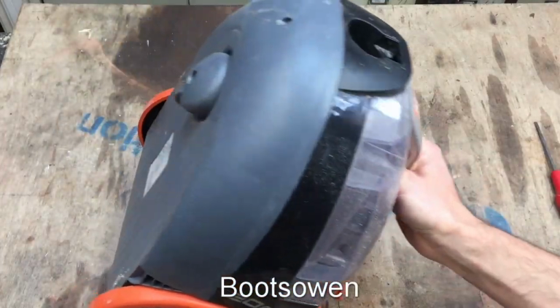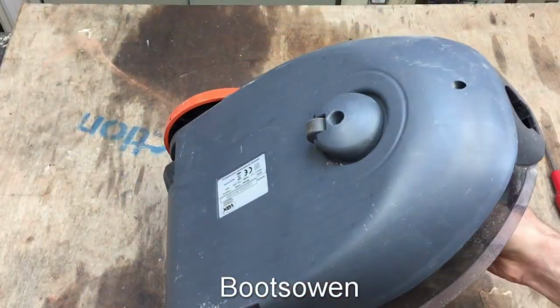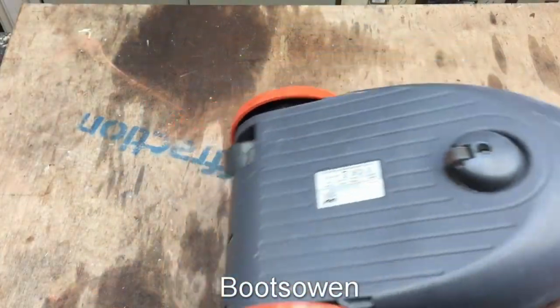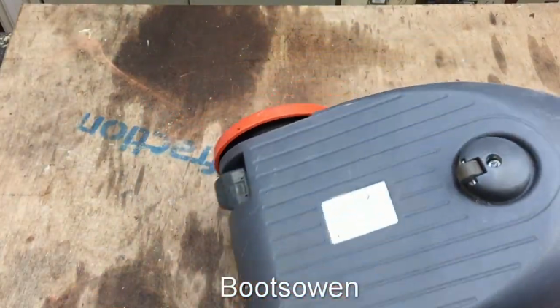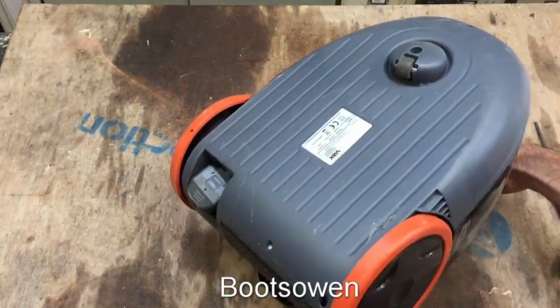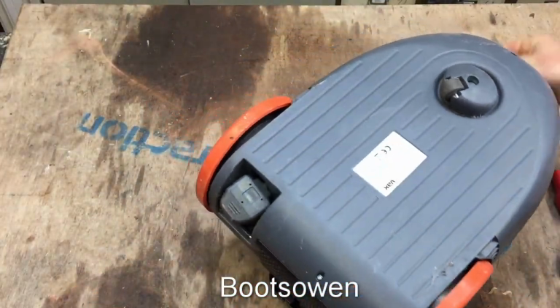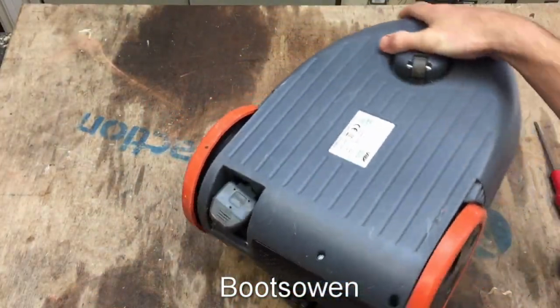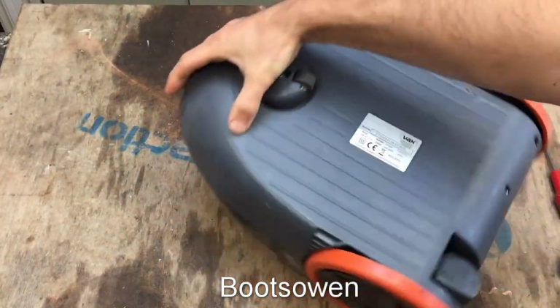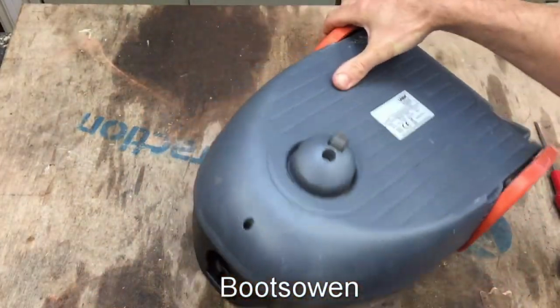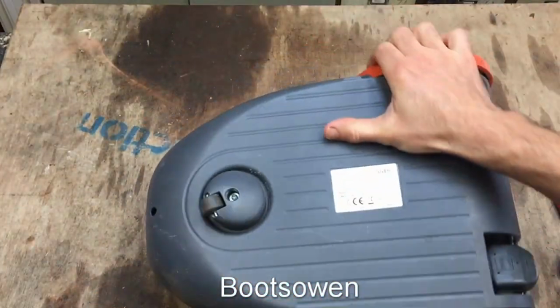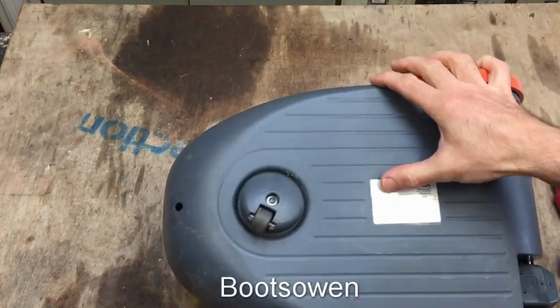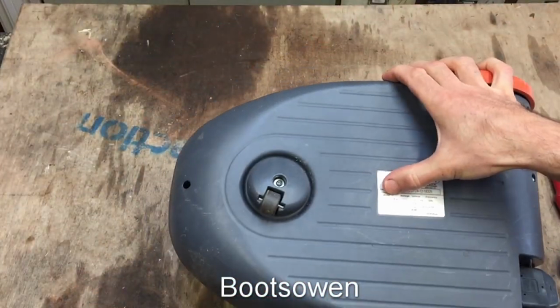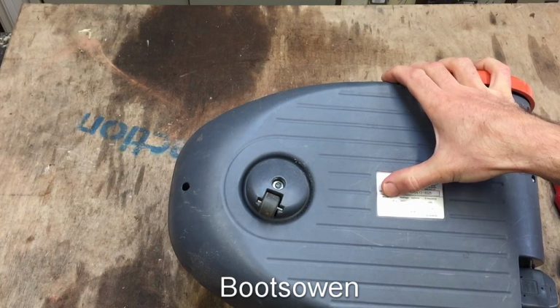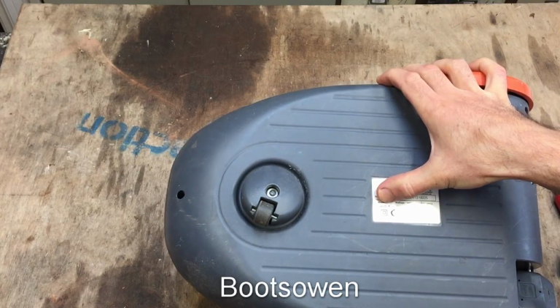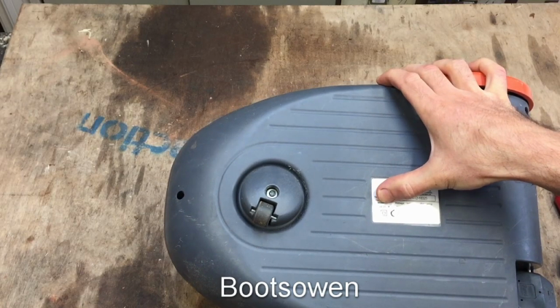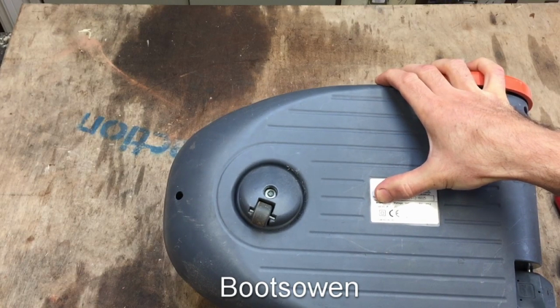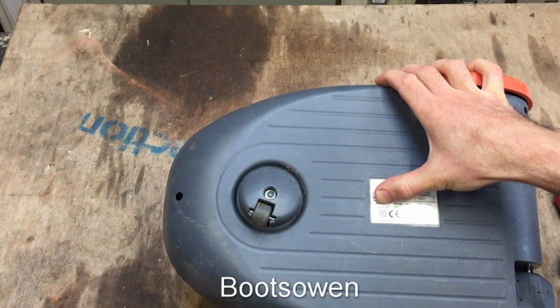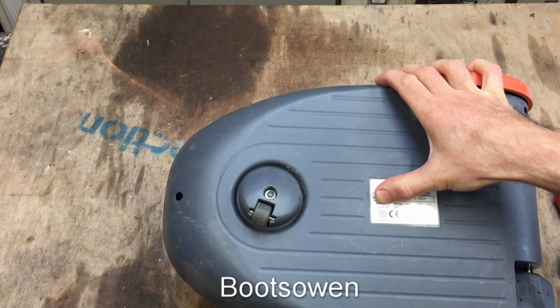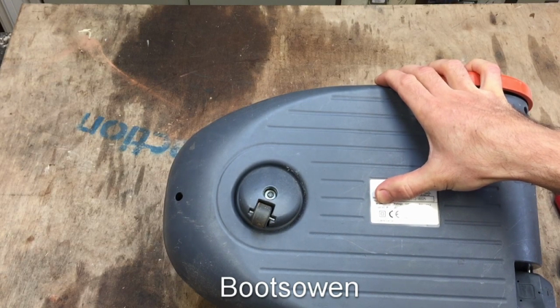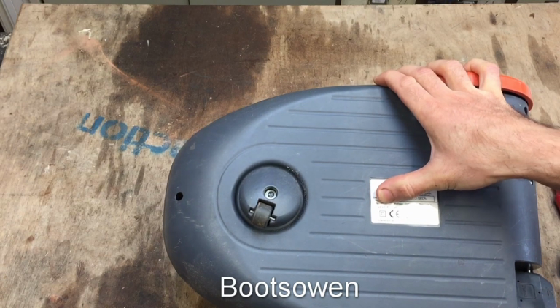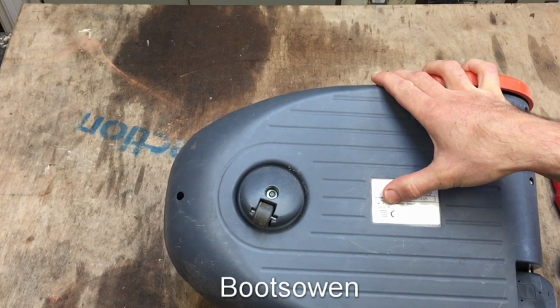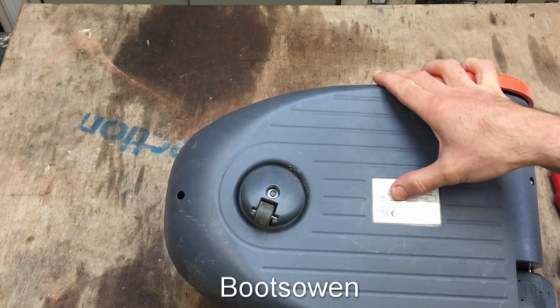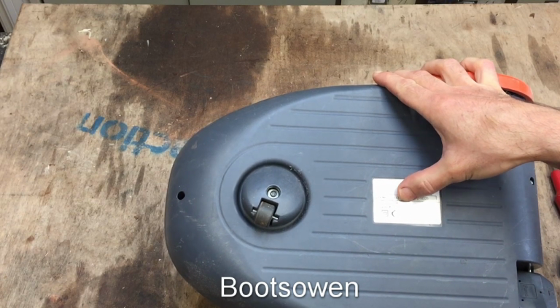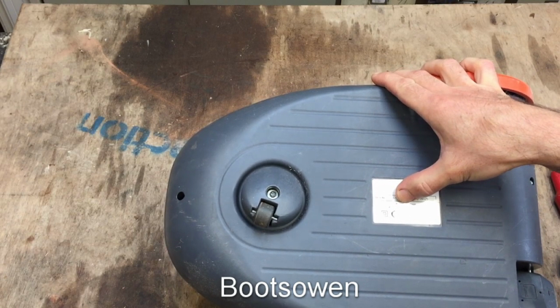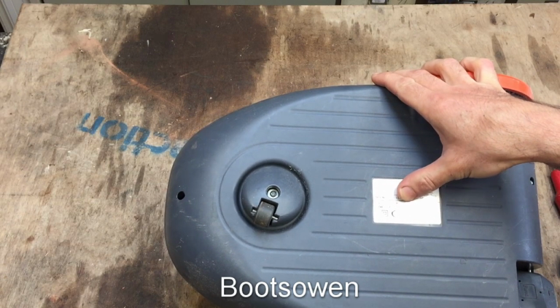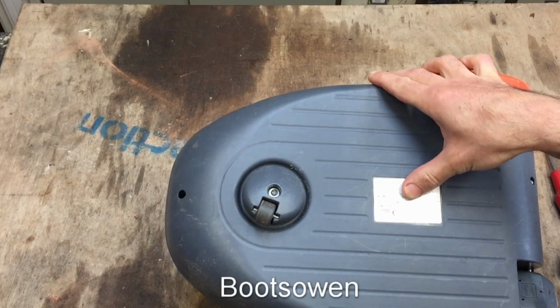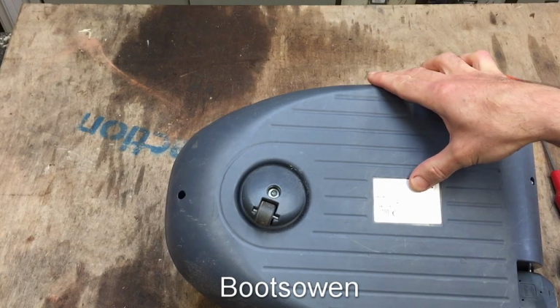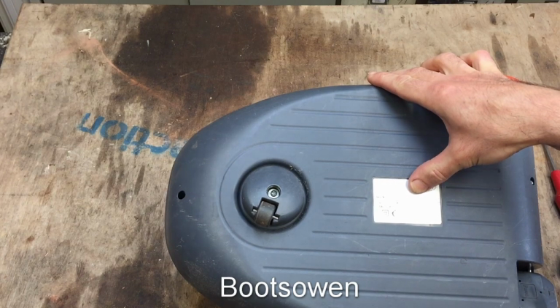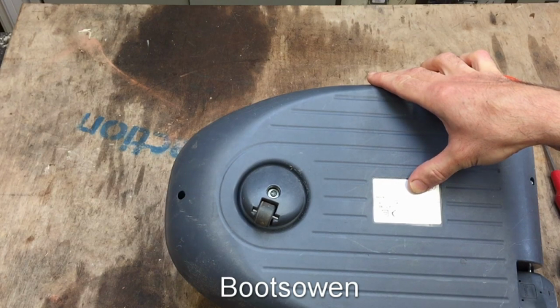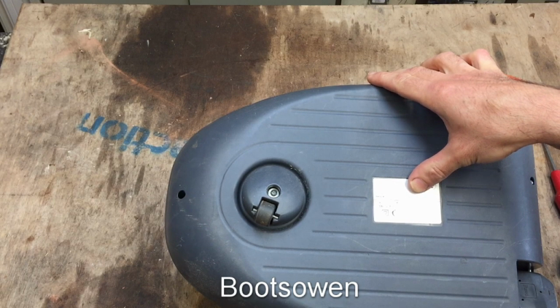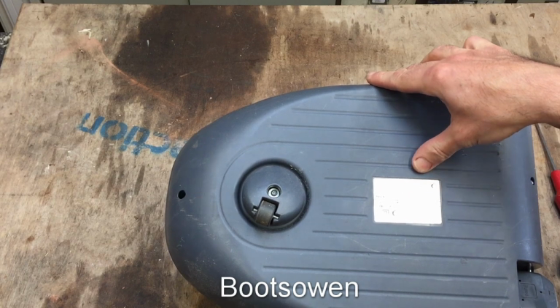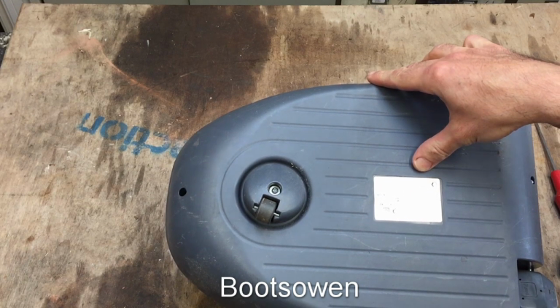It's a Vax. Model number C88-VC-P-A, 2000 watt, which is quite high for a vacuum cleaner.